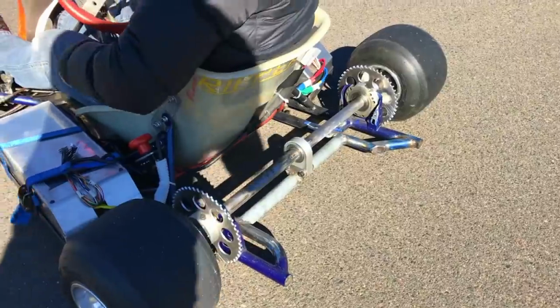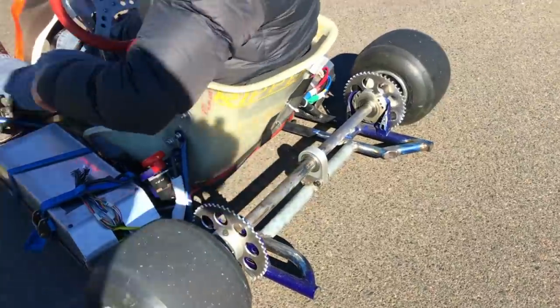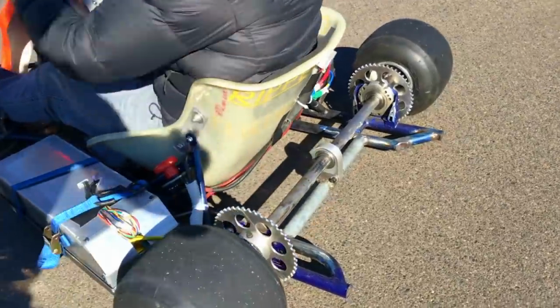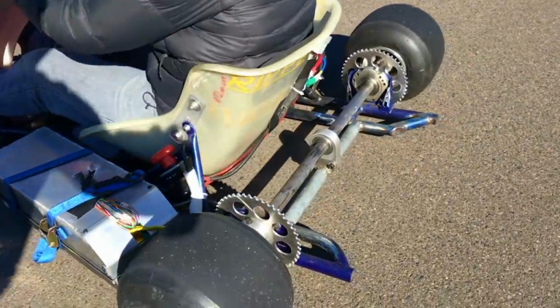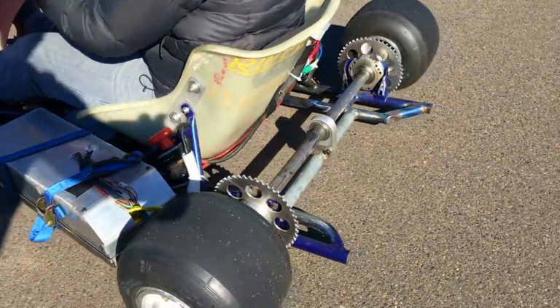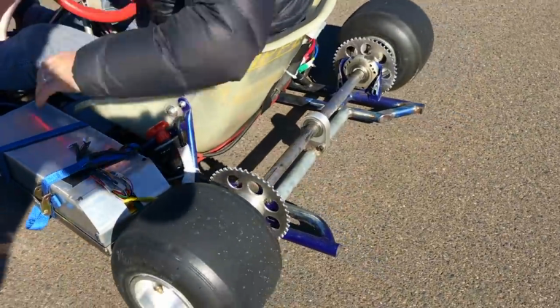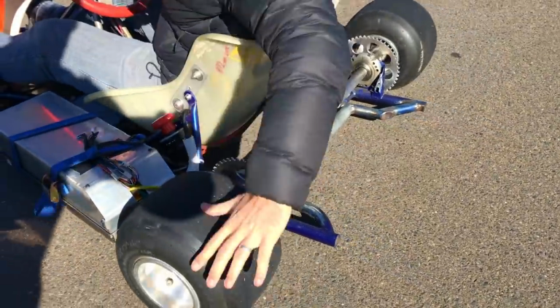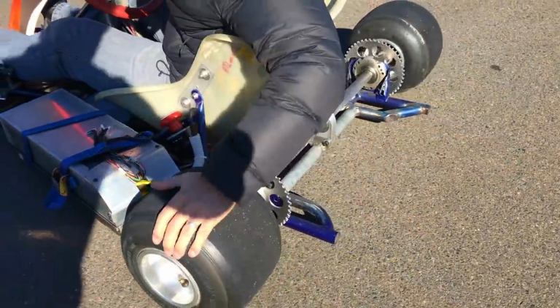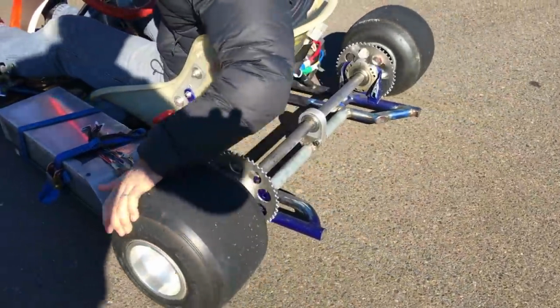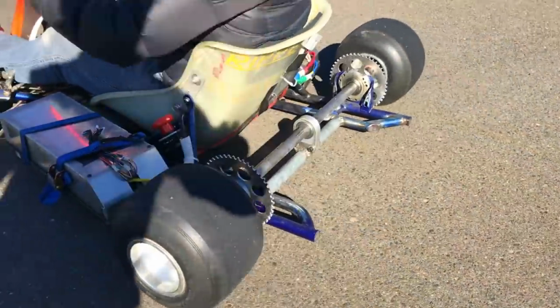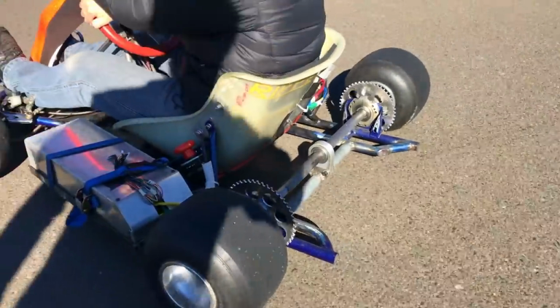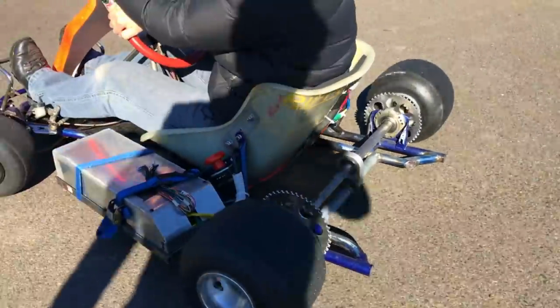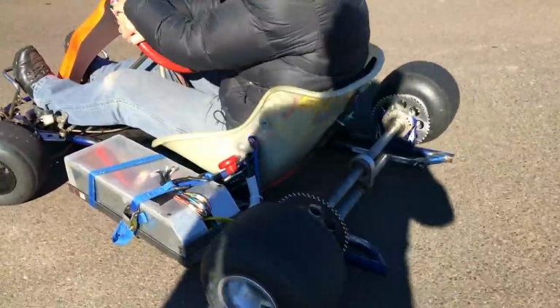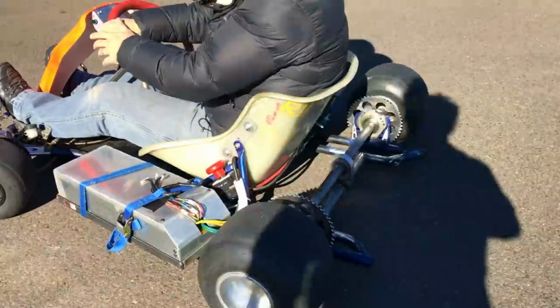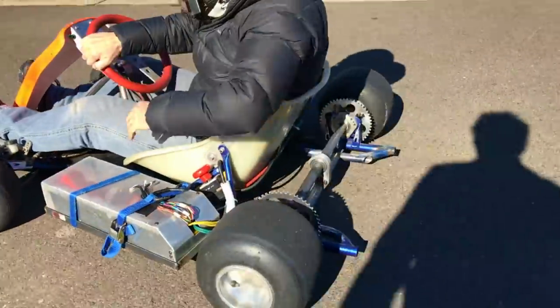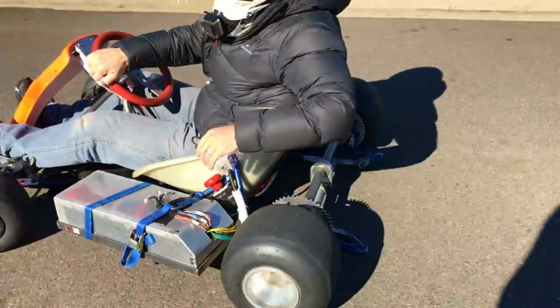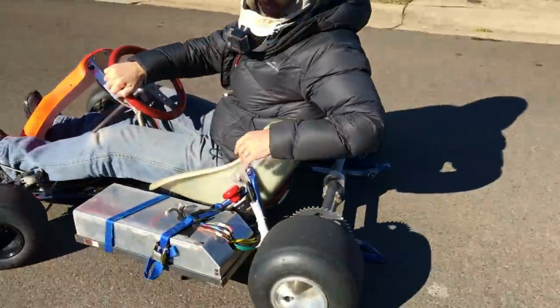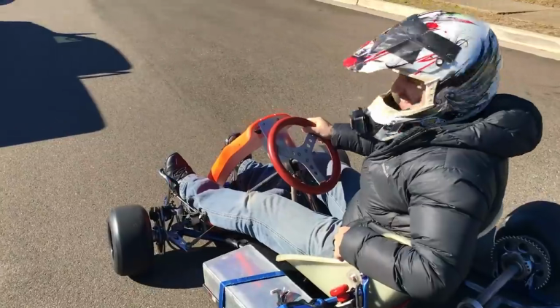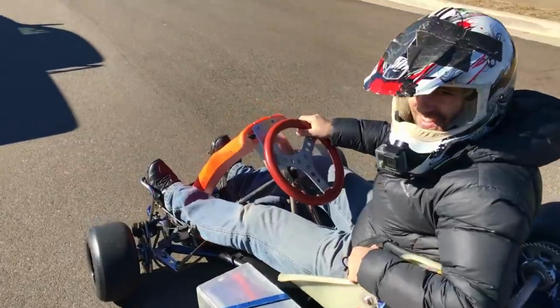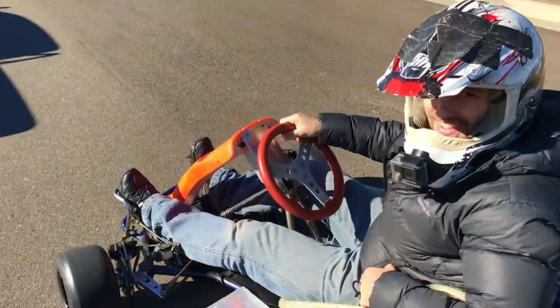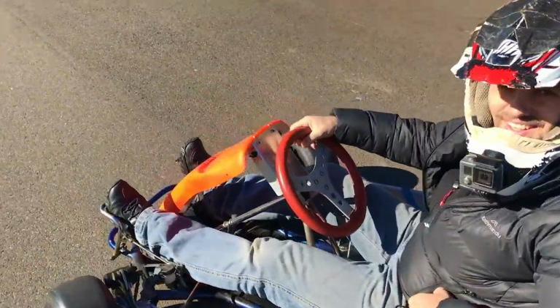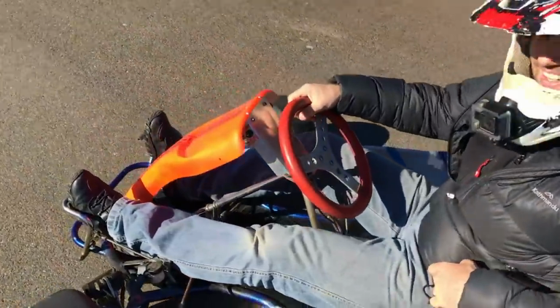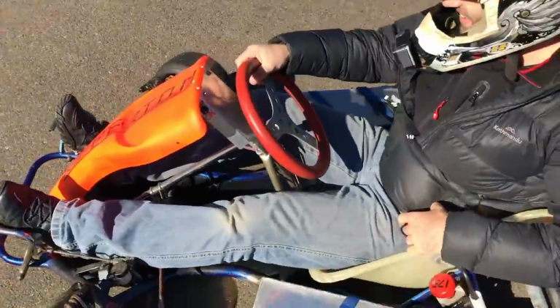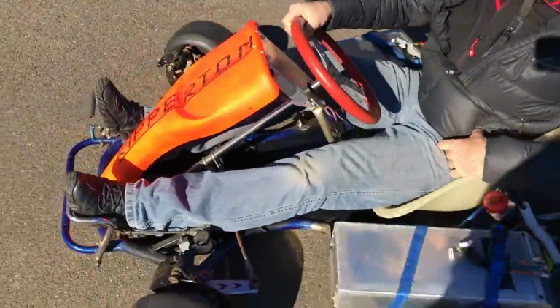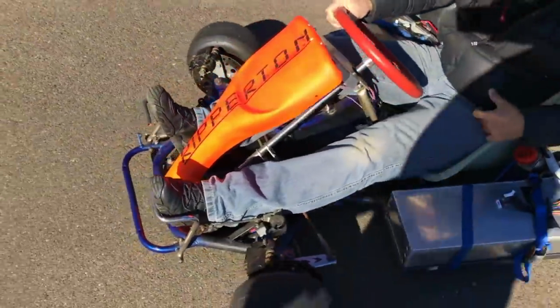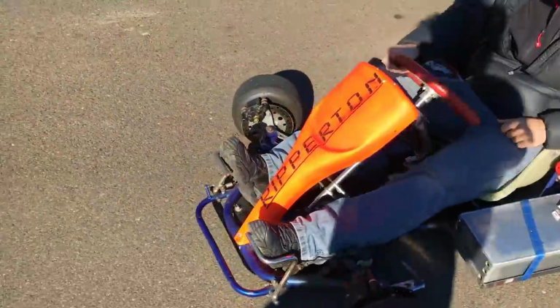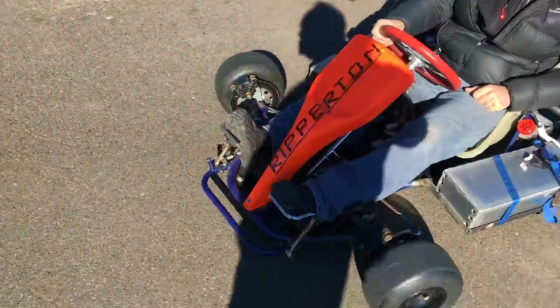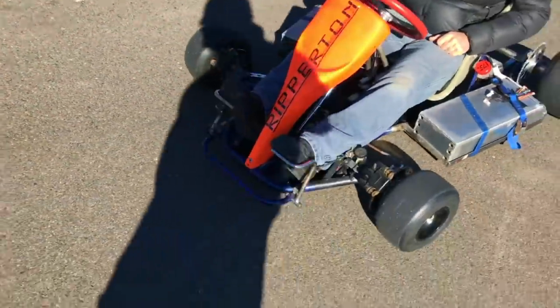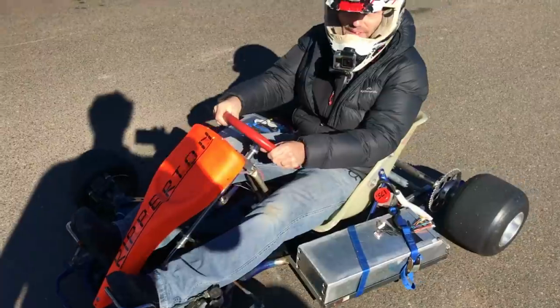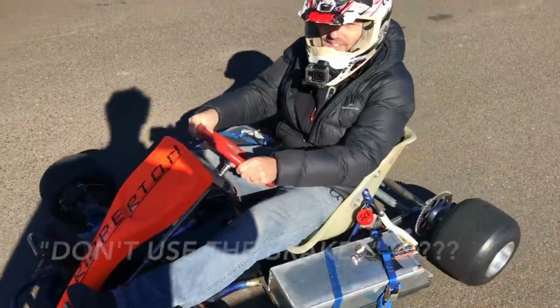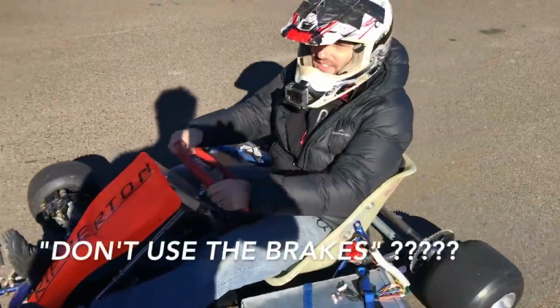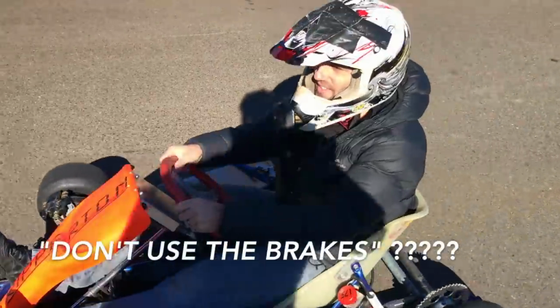First time — look how easy this thing is to turn. Guys, it goes real fast down the hill. It goes faster — it goes slightly like I did. Don't use the brakes.